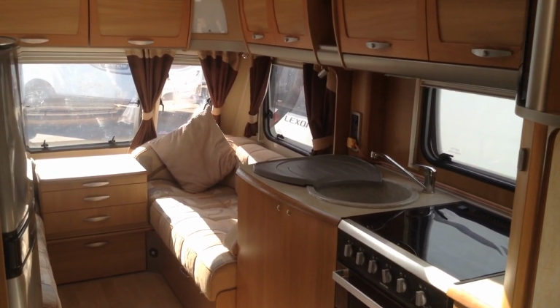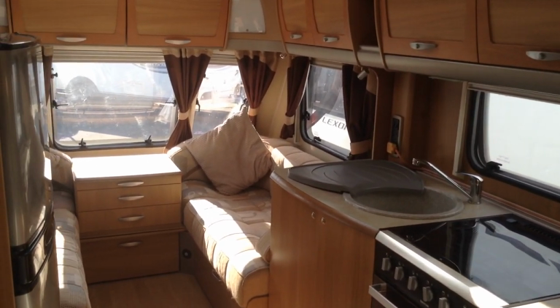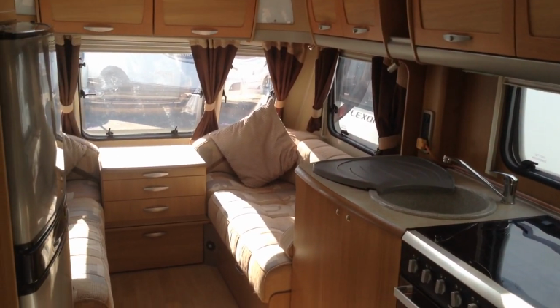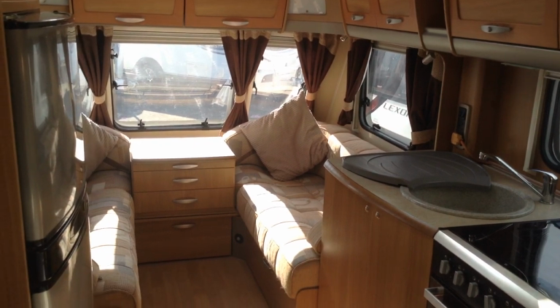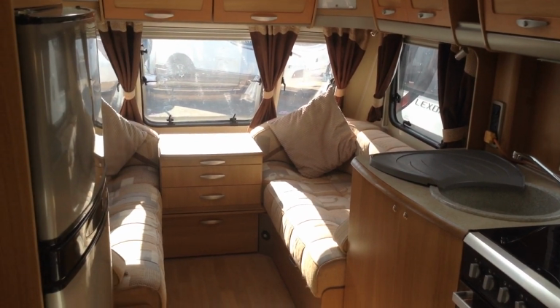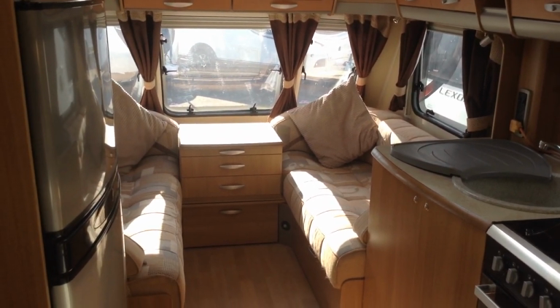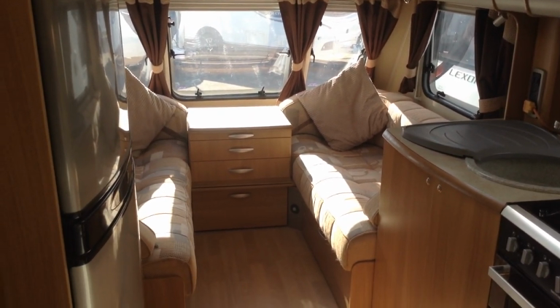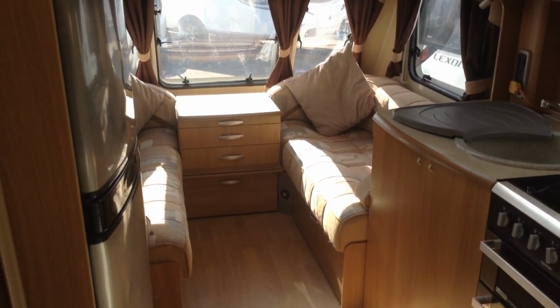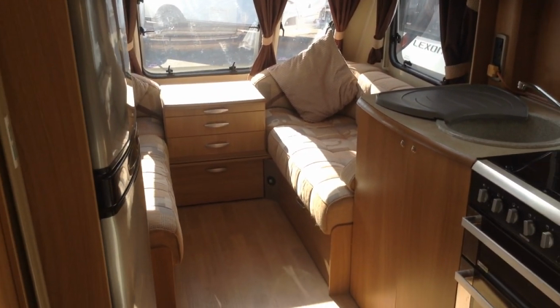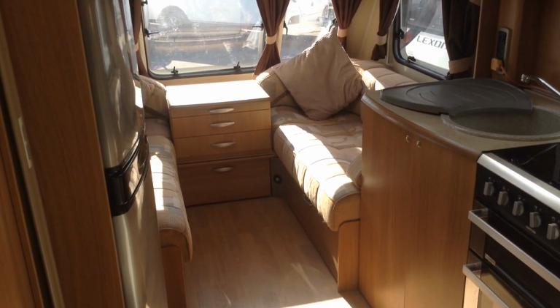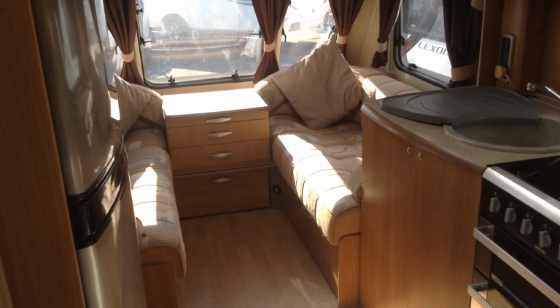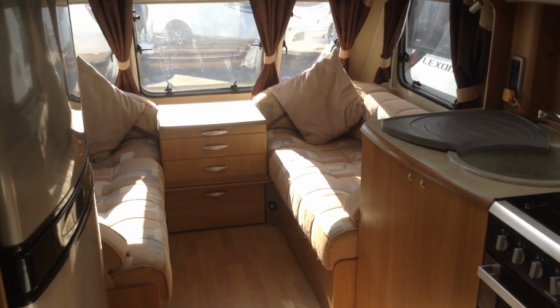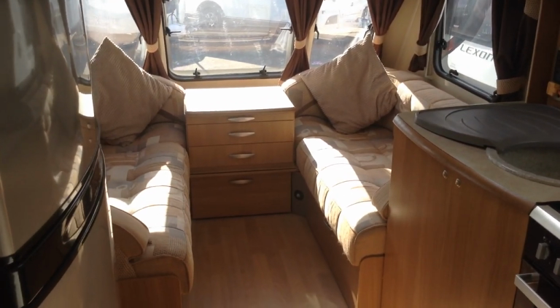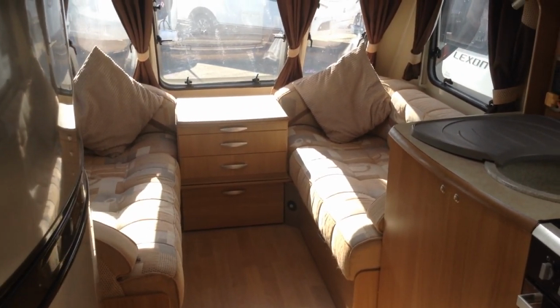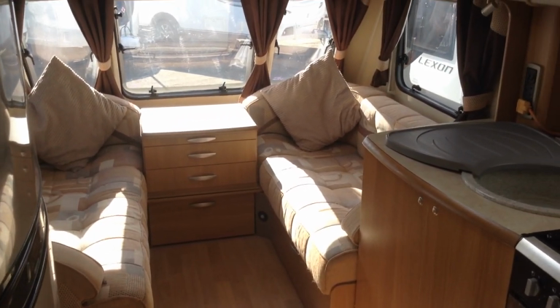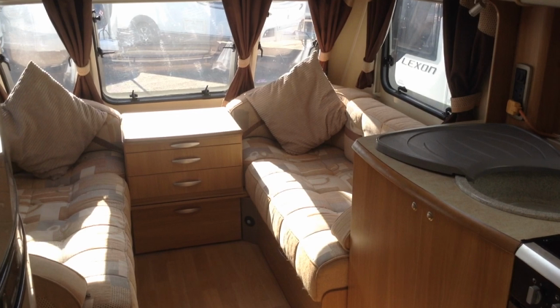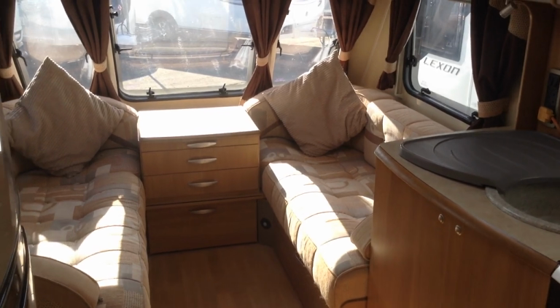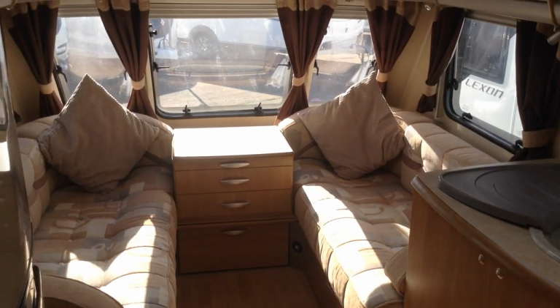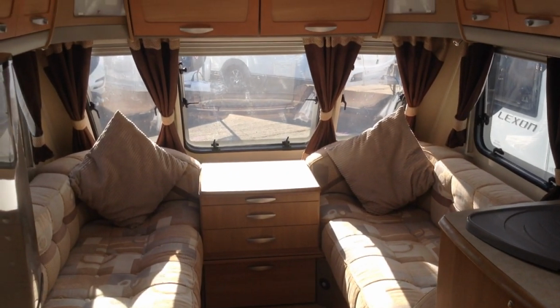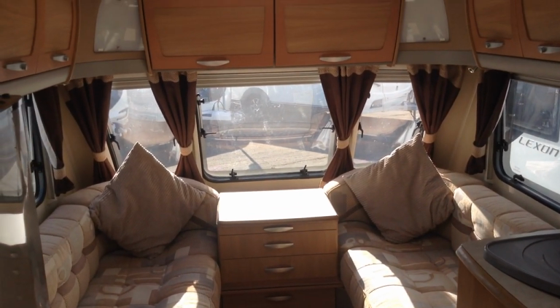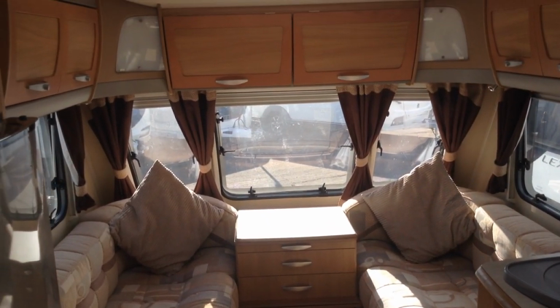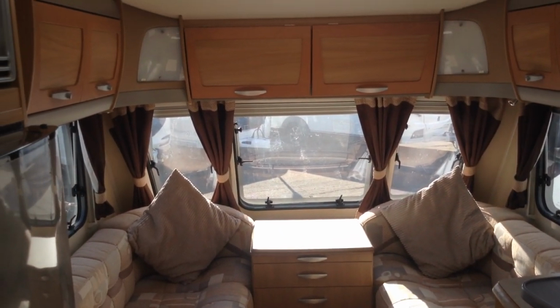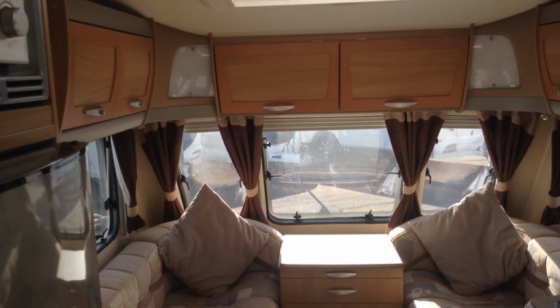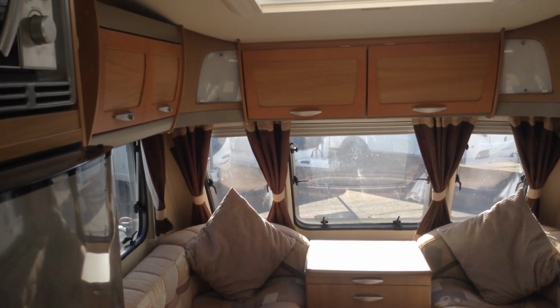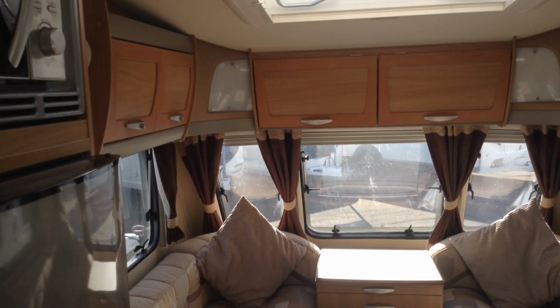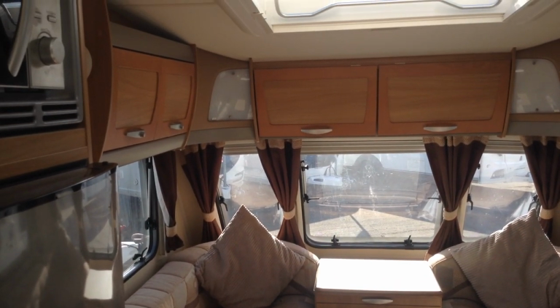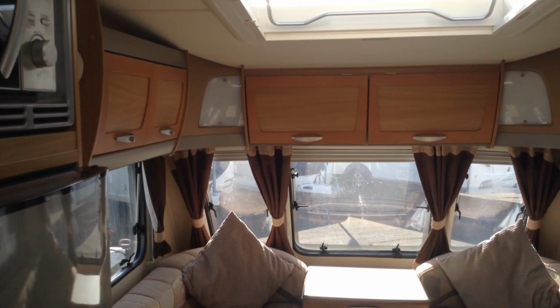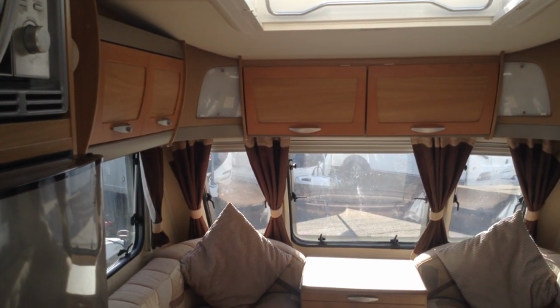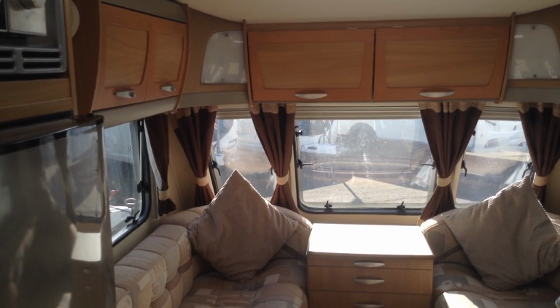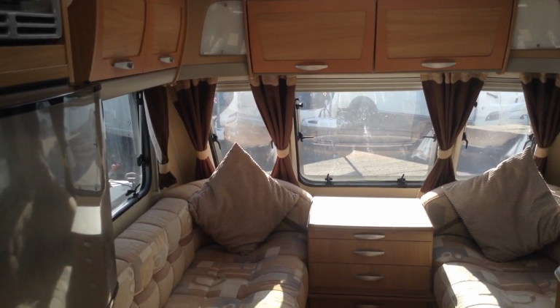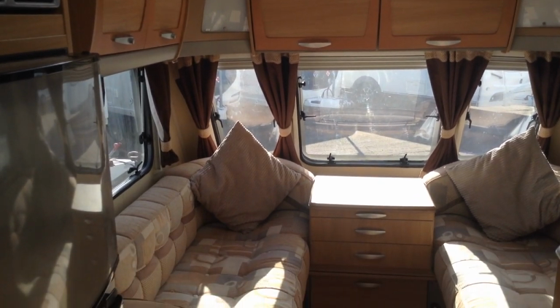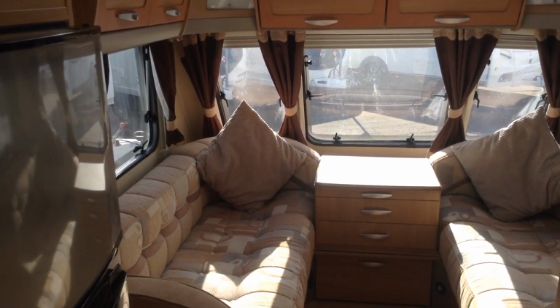Lounge then — useful chest of drawers. Plenty of space, suitable for two or four. So ideally suited for a couple who really enjoy their space, or a great family caravan.